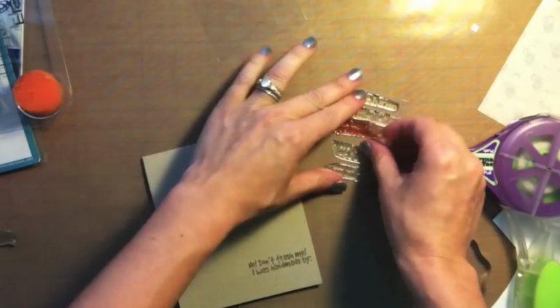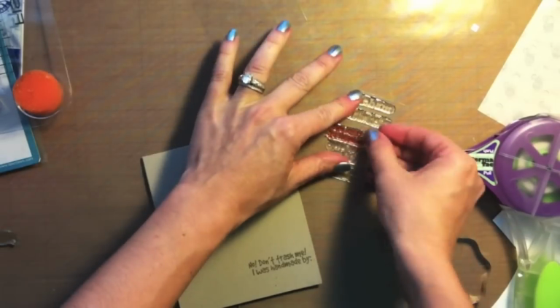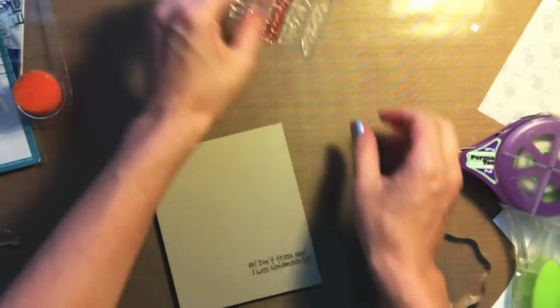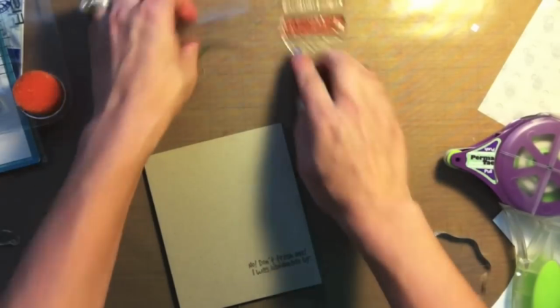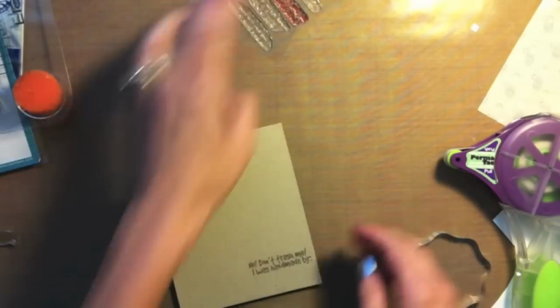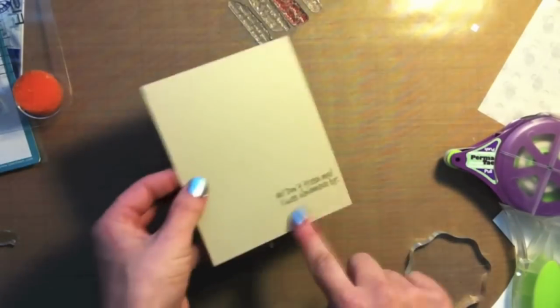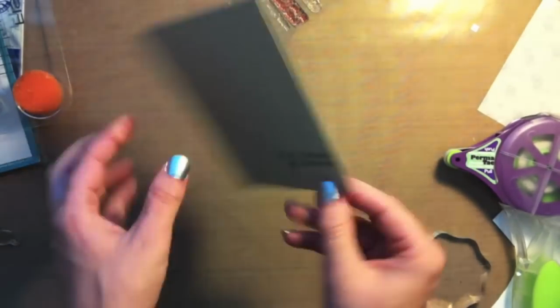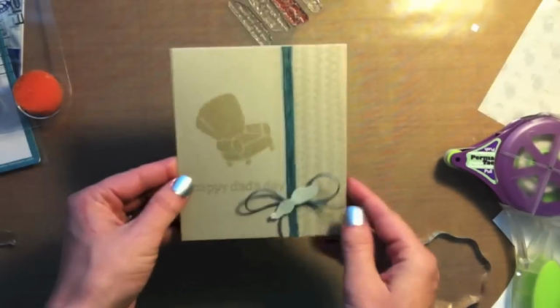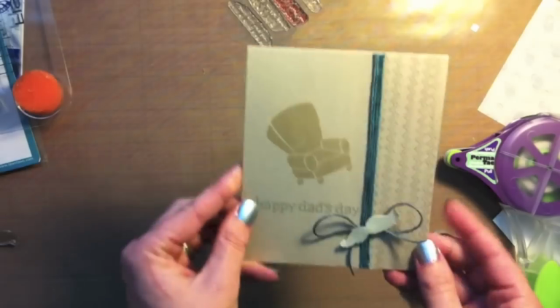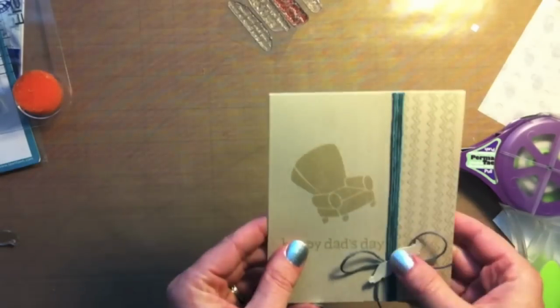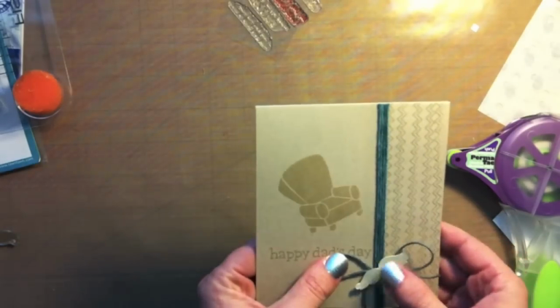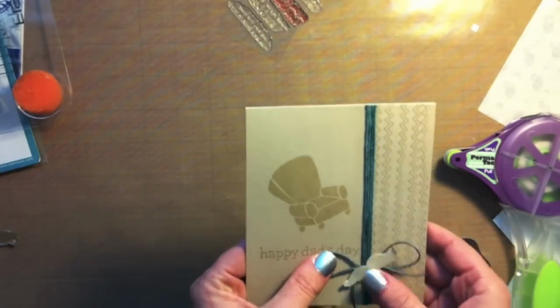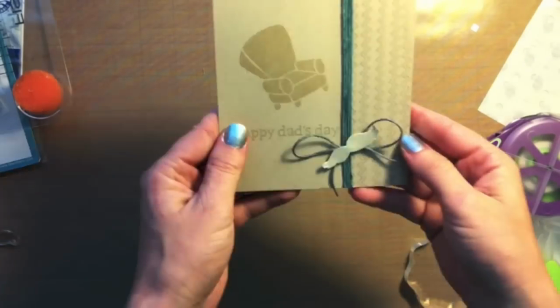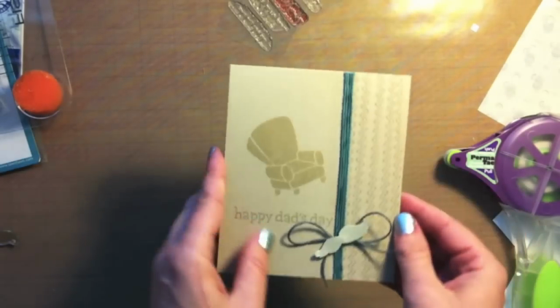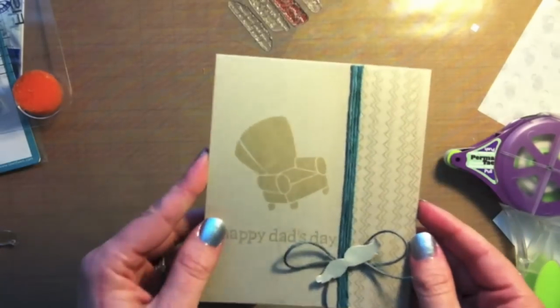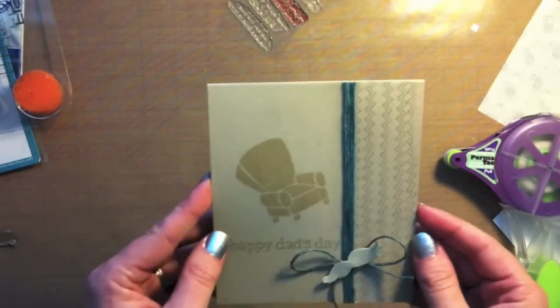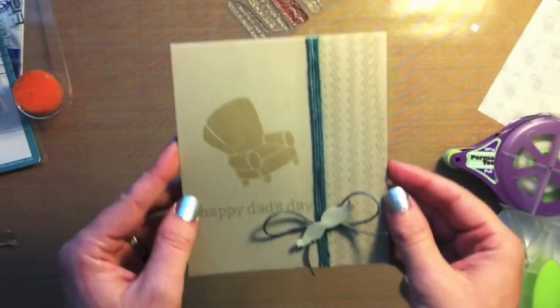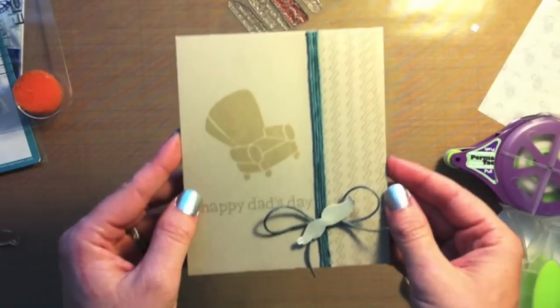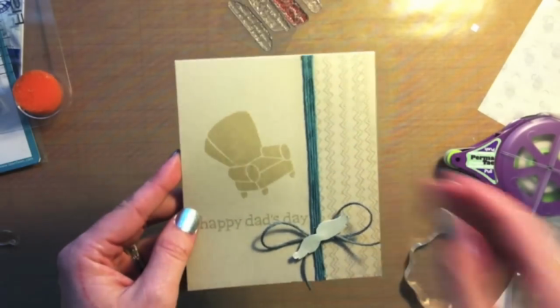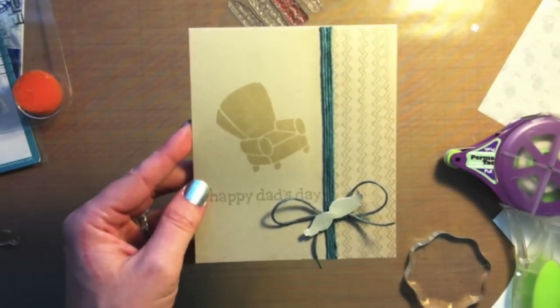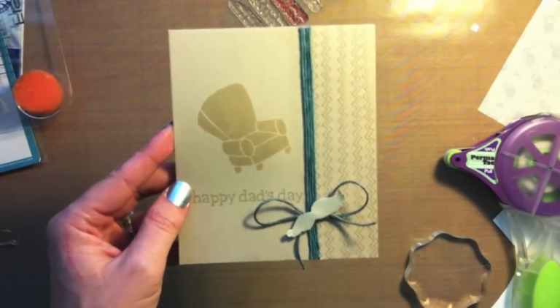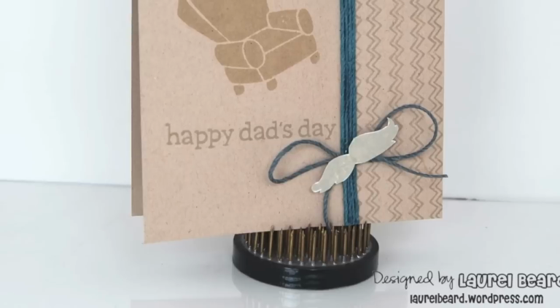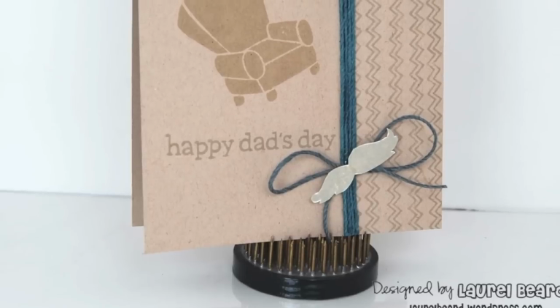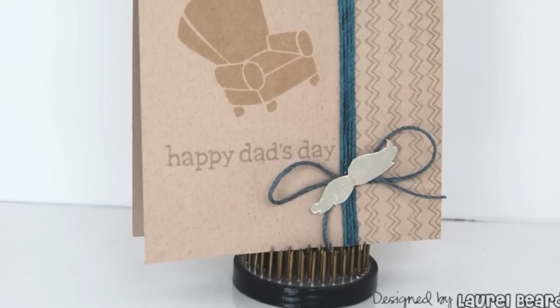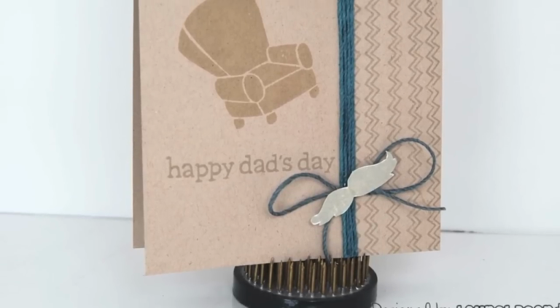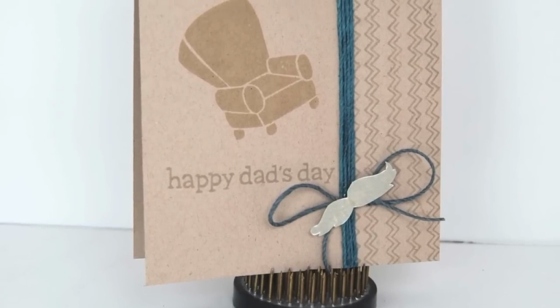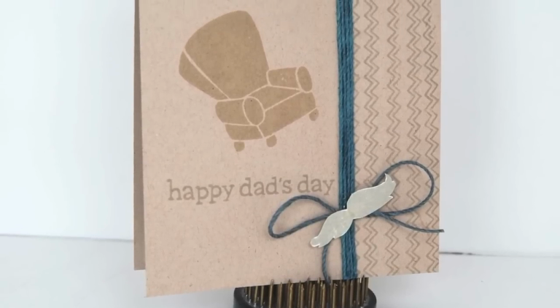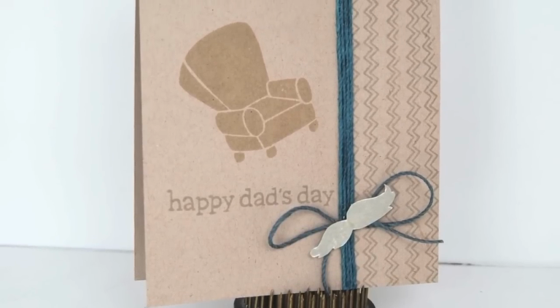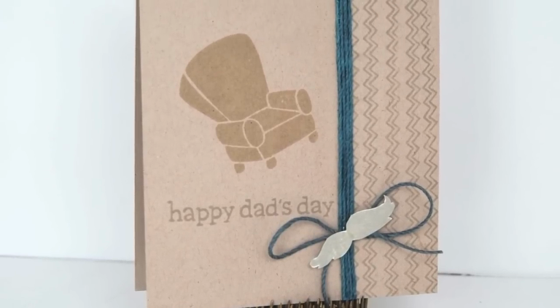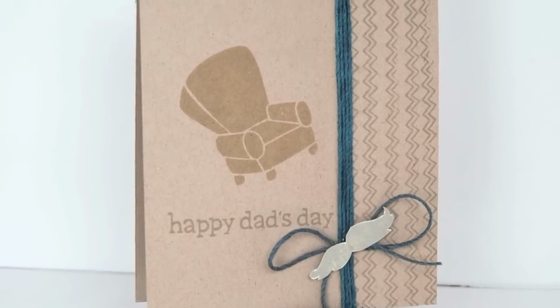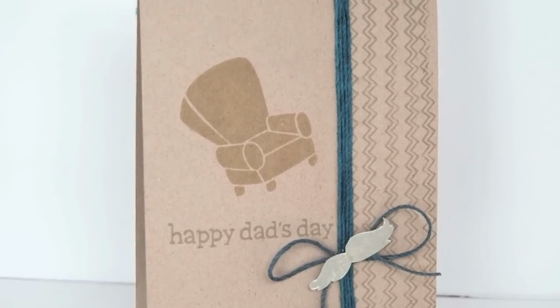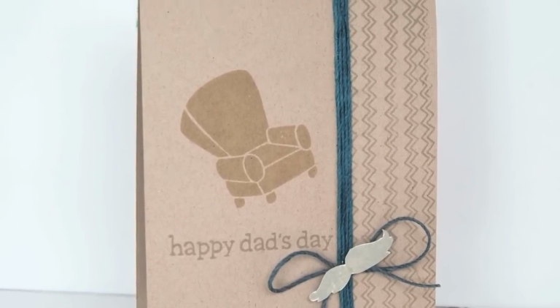So there you go! I hope you enjoyed this card using the Lawn Fawn and Sweet Stamp Shop stamp sets. Thank you guys so much for watching. I hope you have a wonderful day, and to all the dads out there — happy Father's Day!